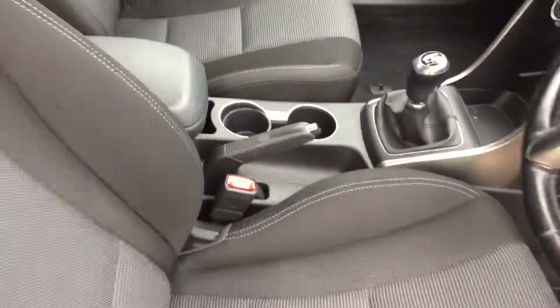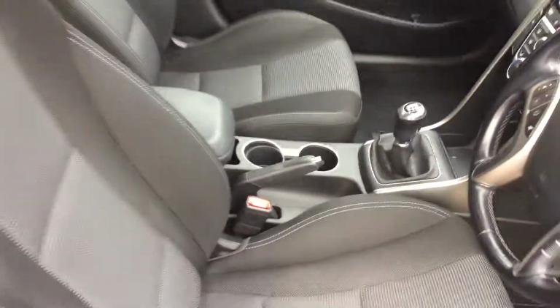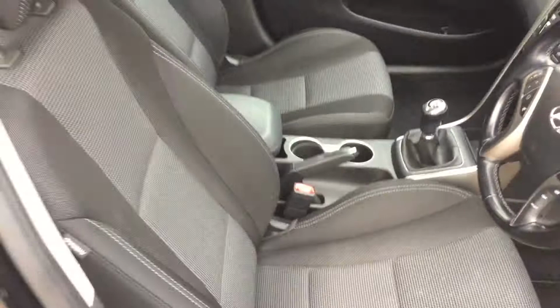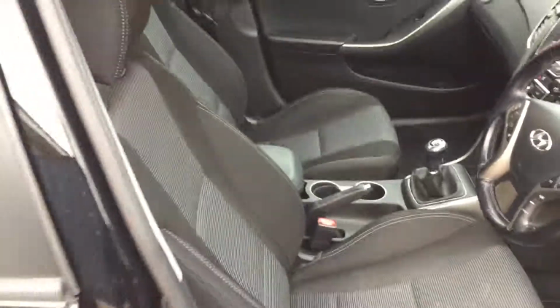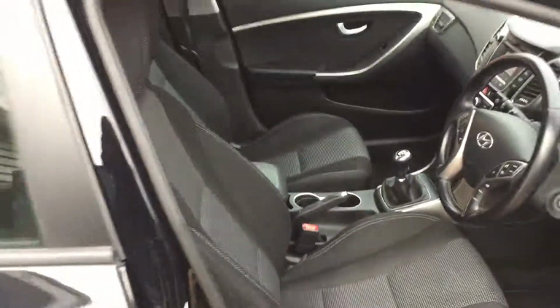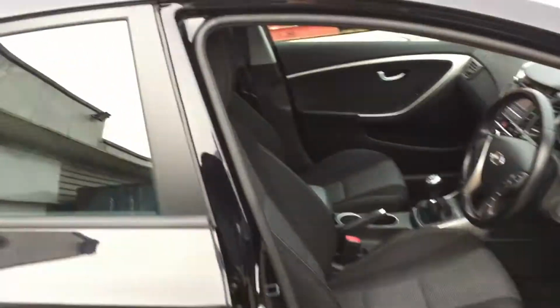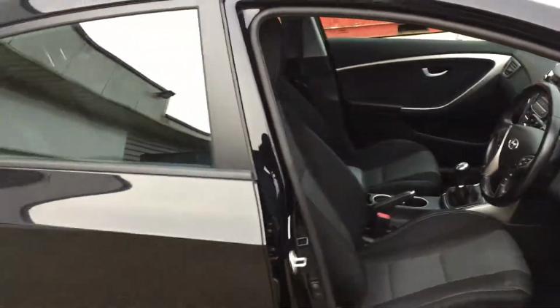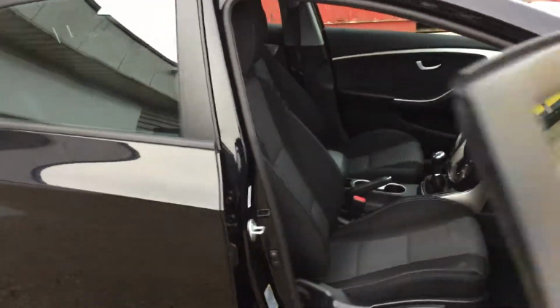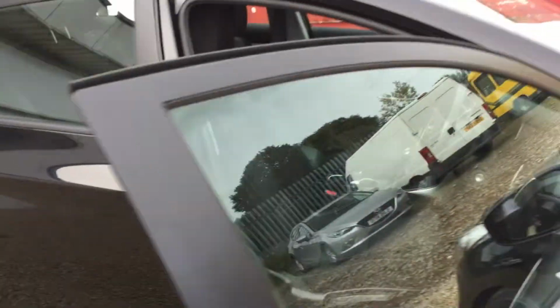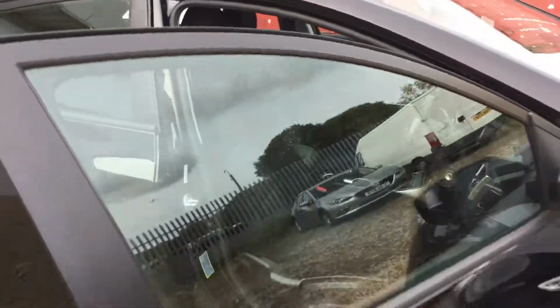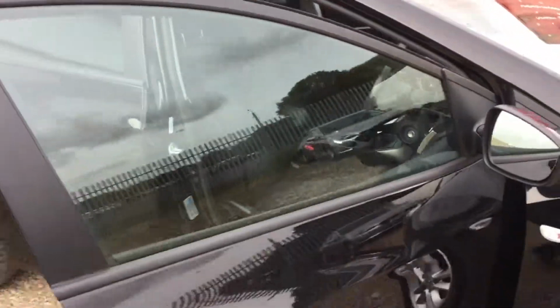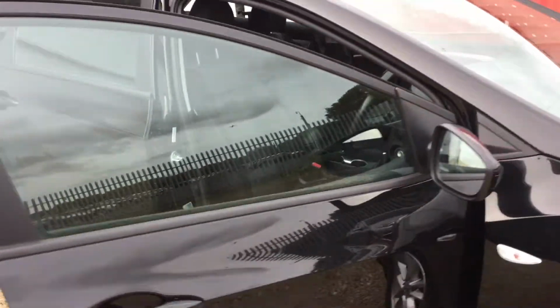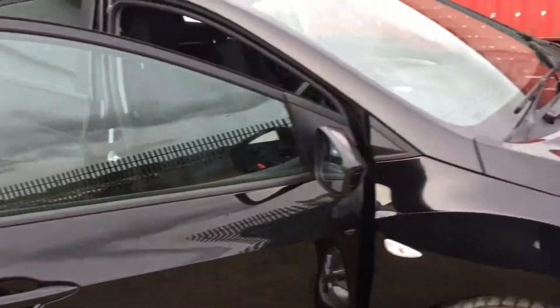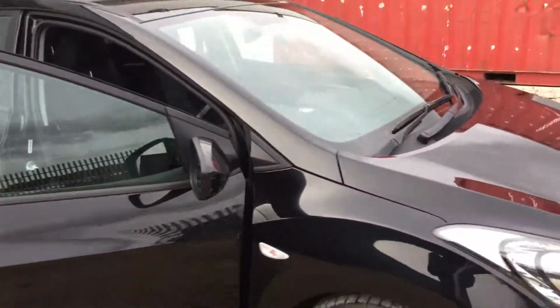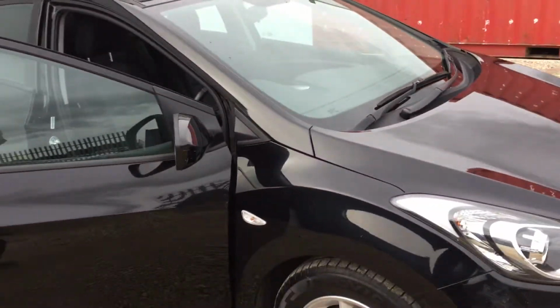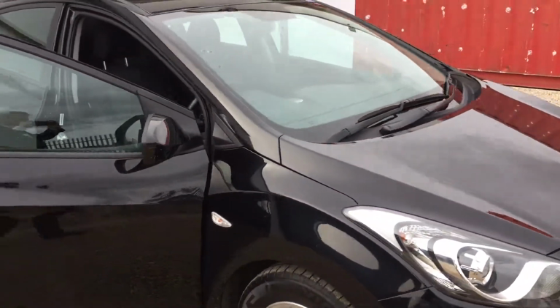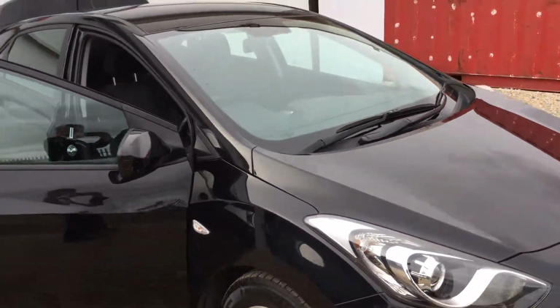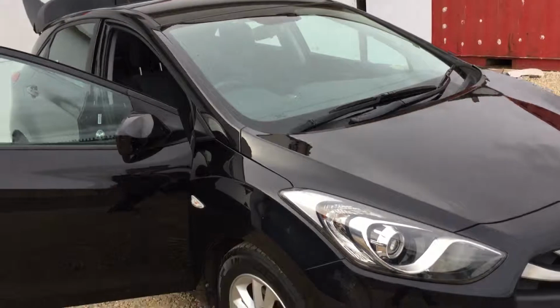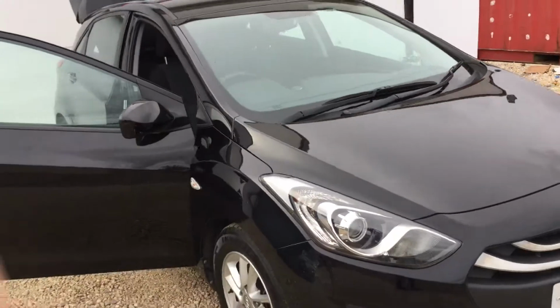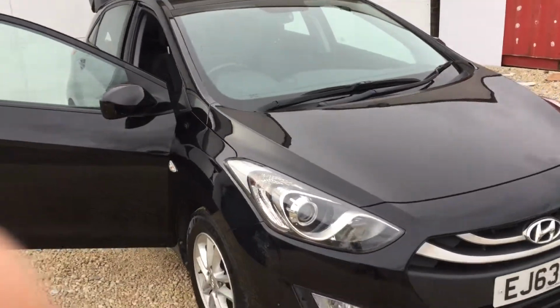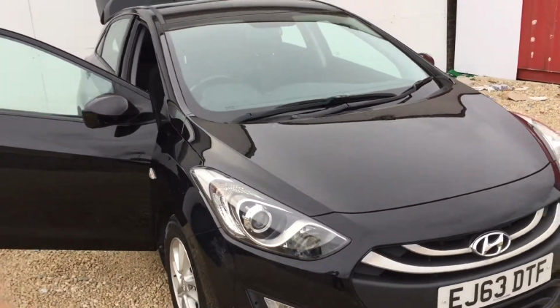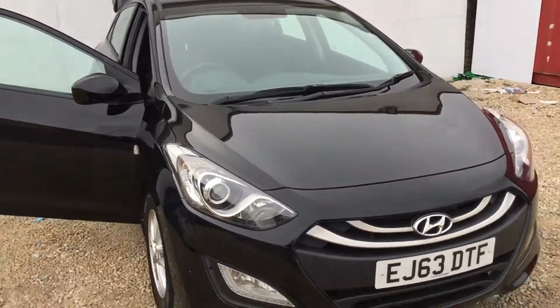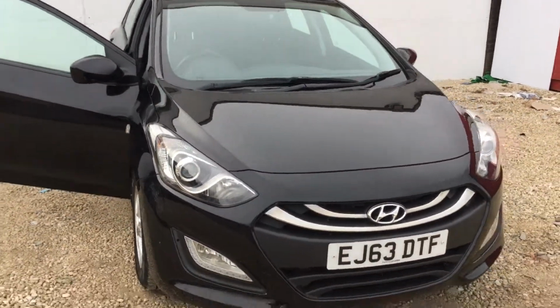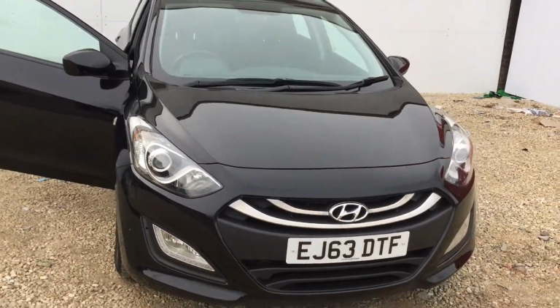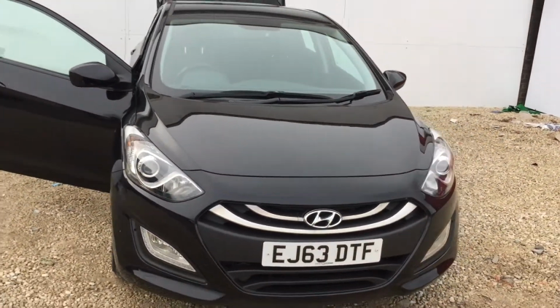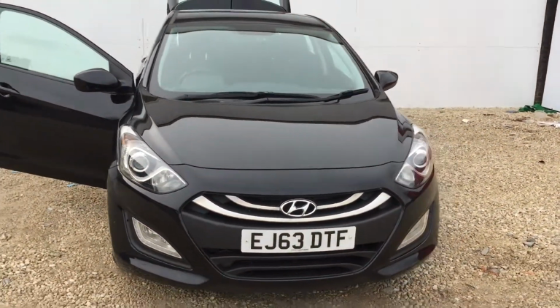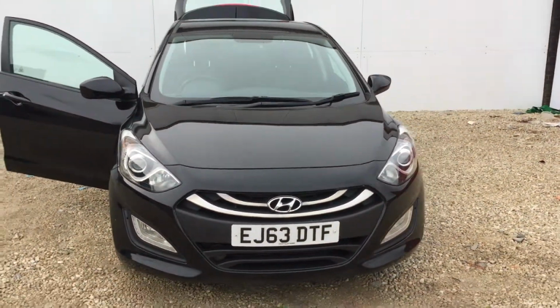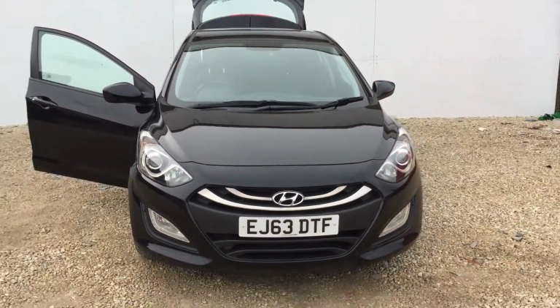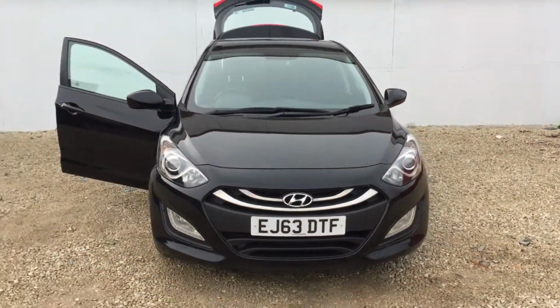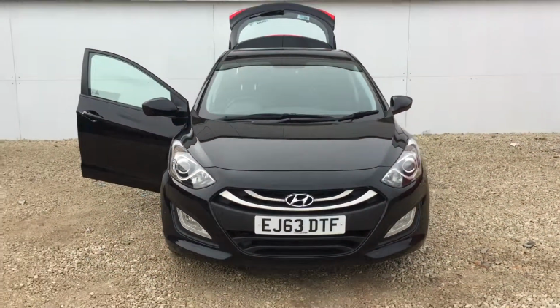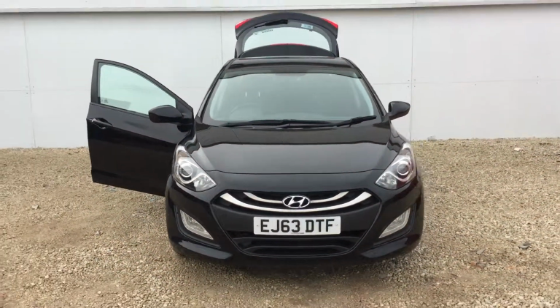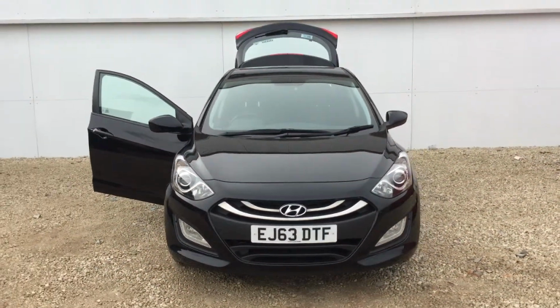Should you have any questions or would like to arrange a test drive, then please give us a call here at Phoenix Hyundai in Lynwood on 0141 849 5111.